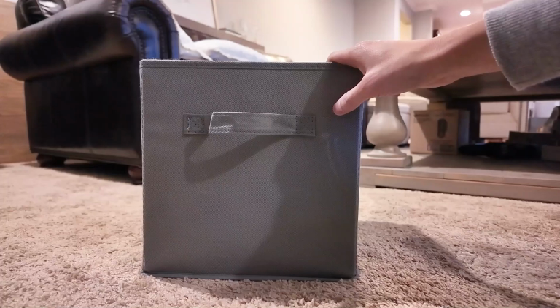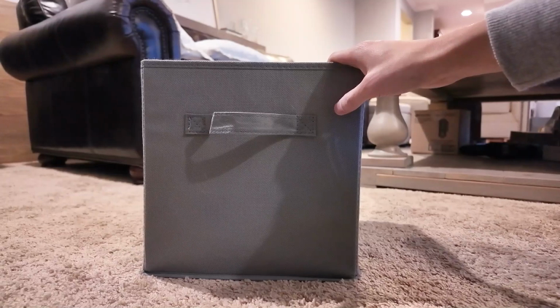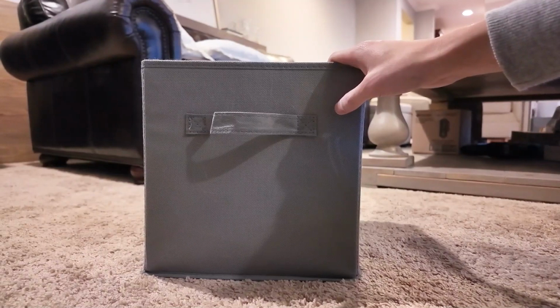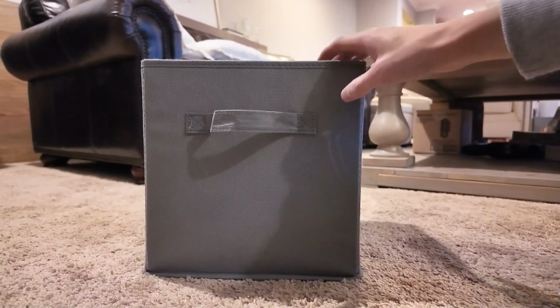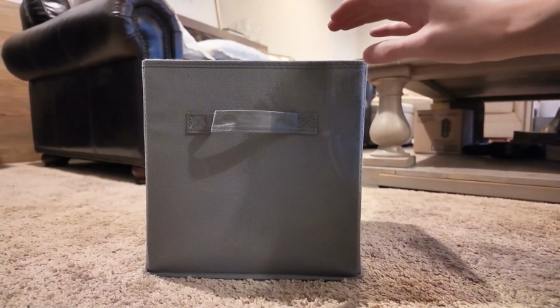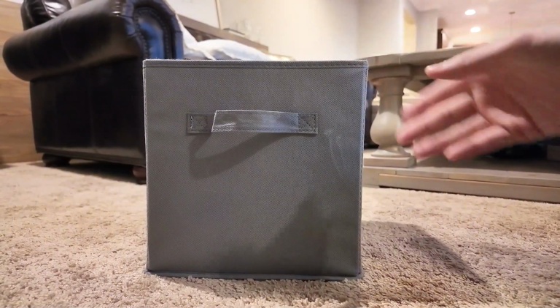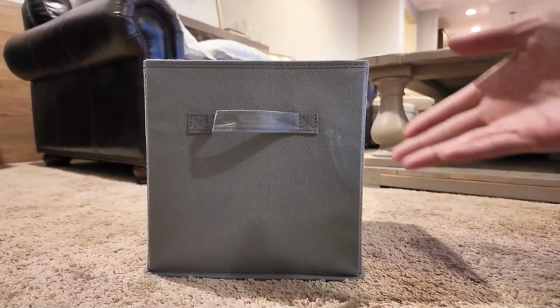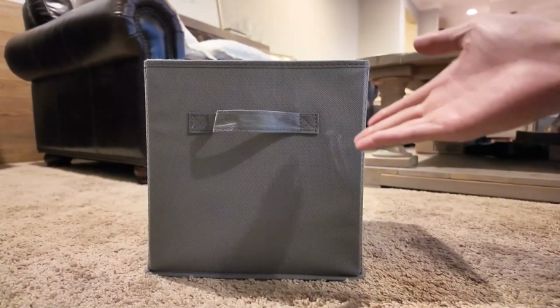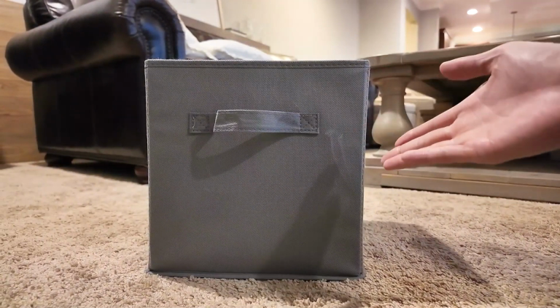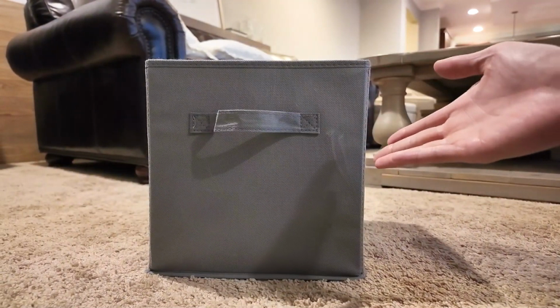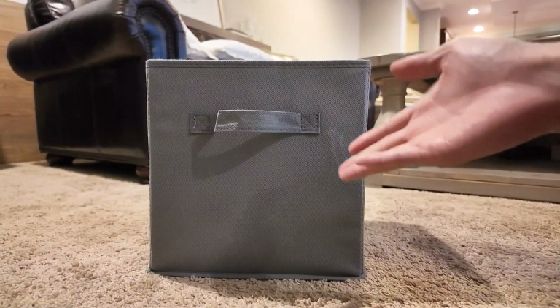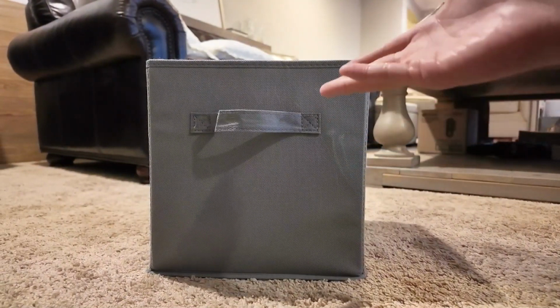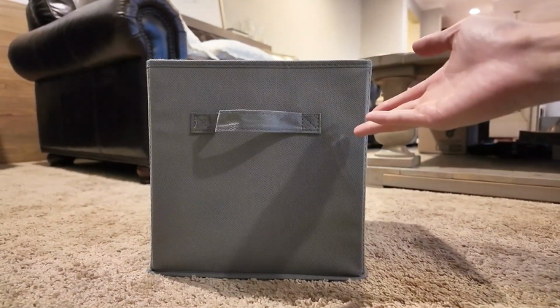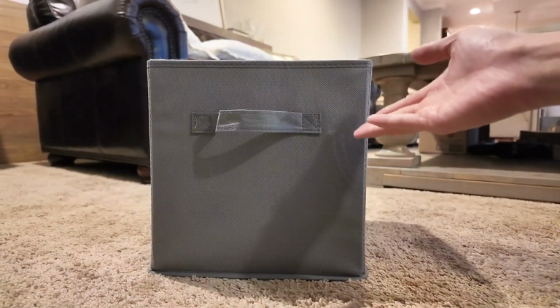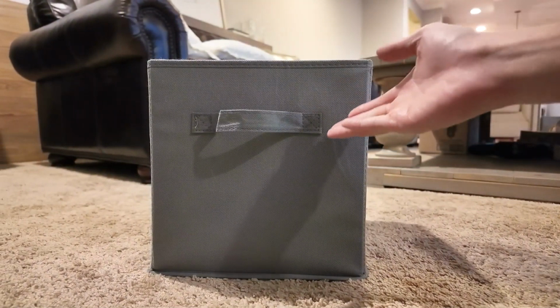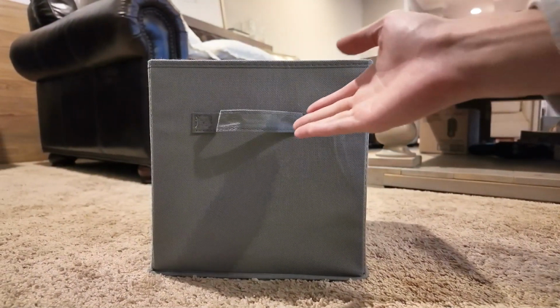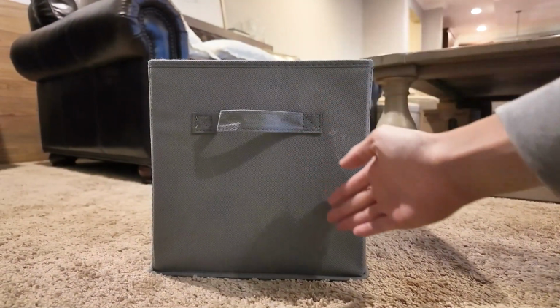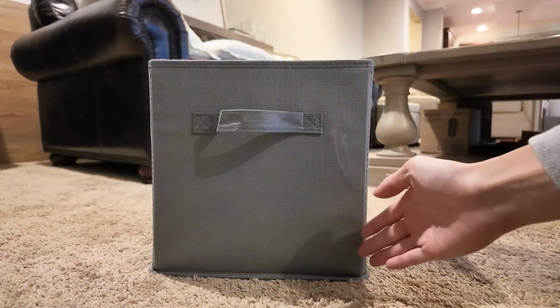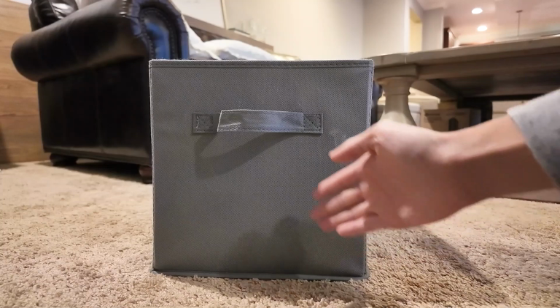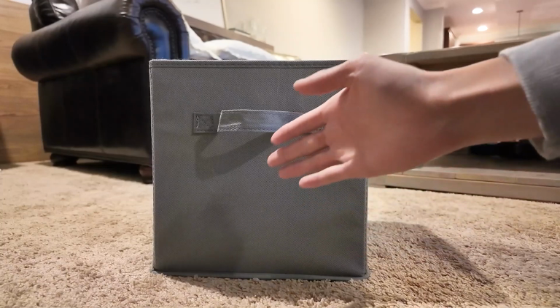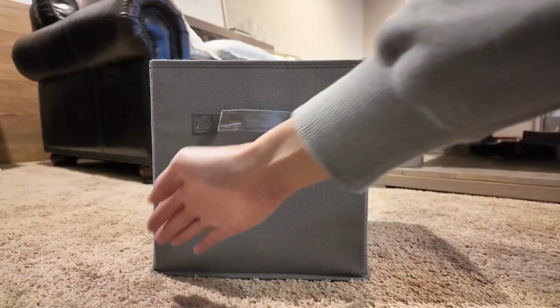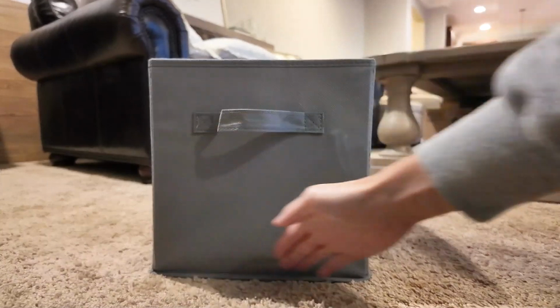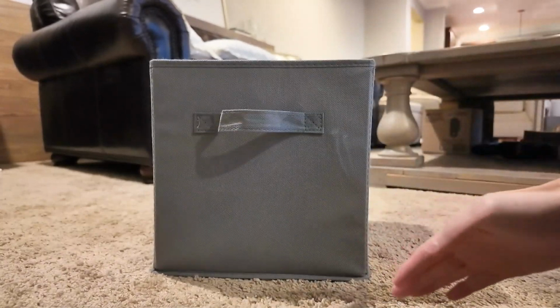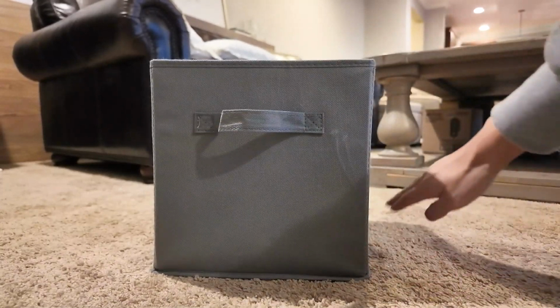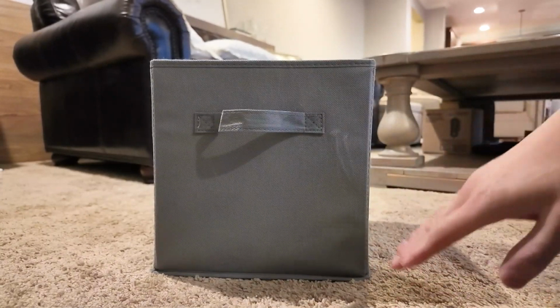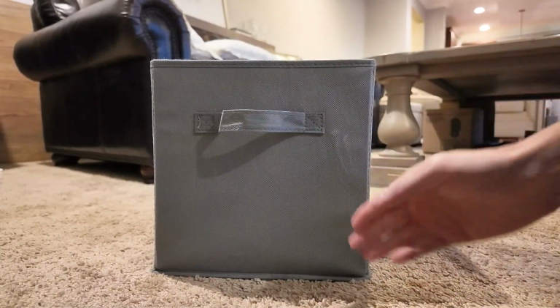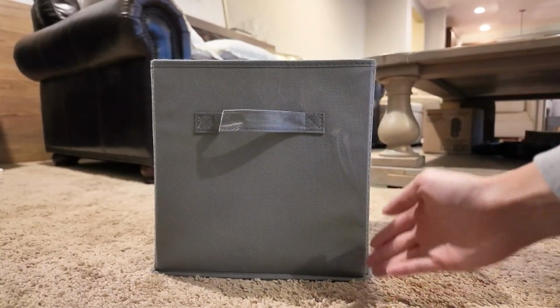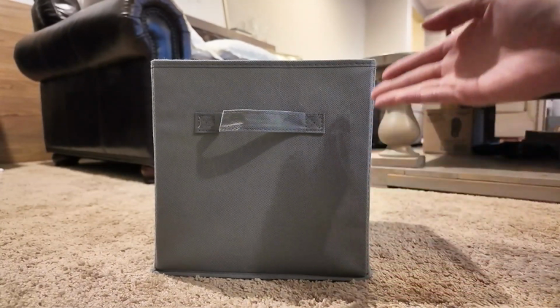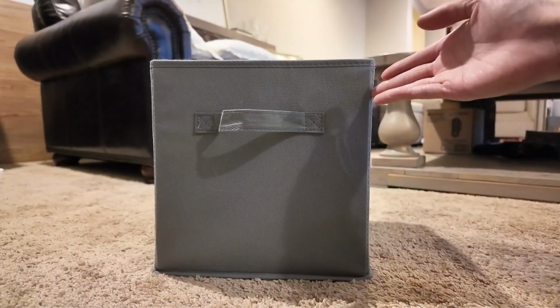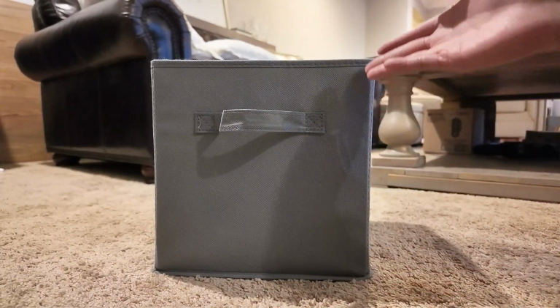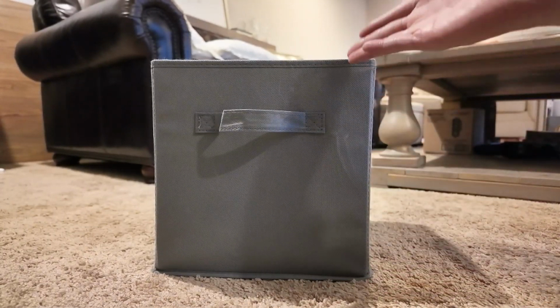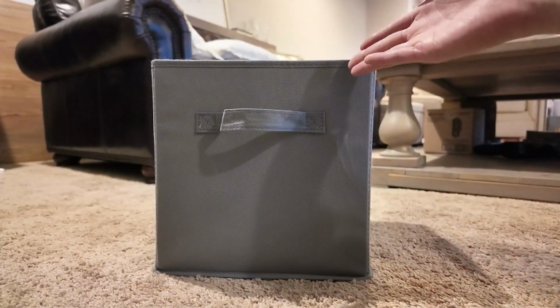Hey guys, this is Paul here, and today we're looking at the Amazon Basics Storage Cubes. This measures 10.5 x 10.5 x 11 inches in height.